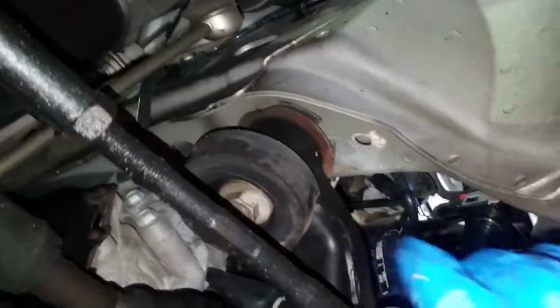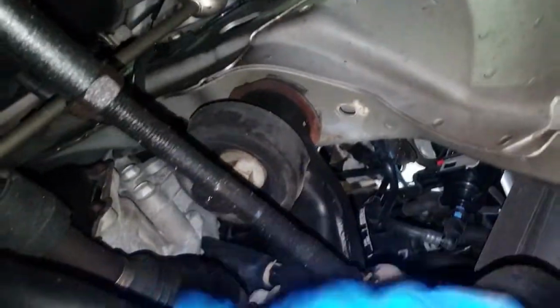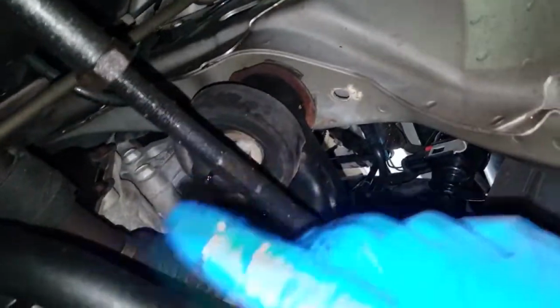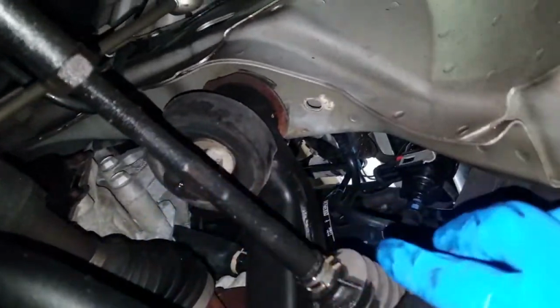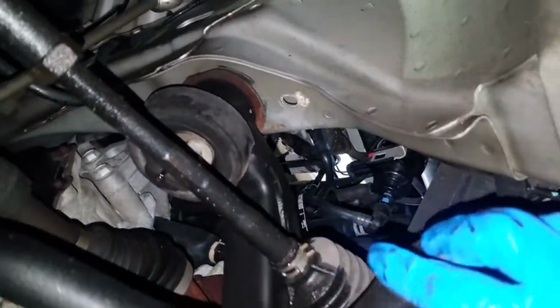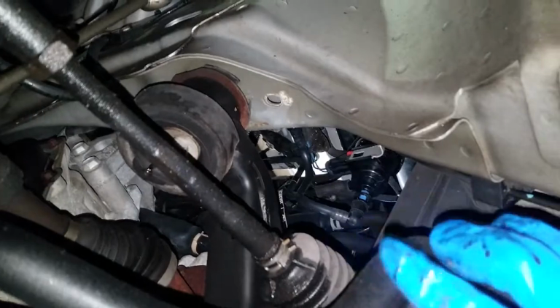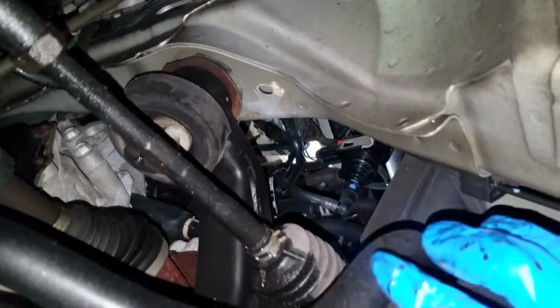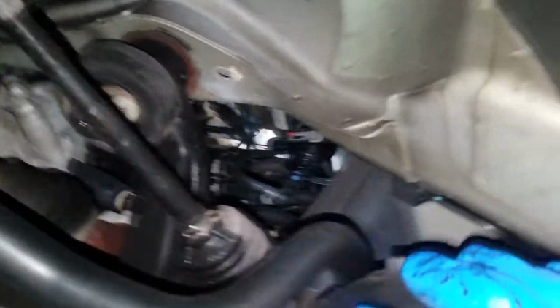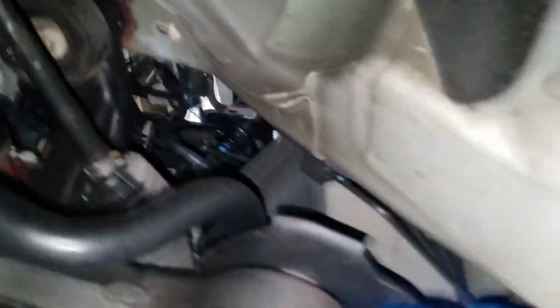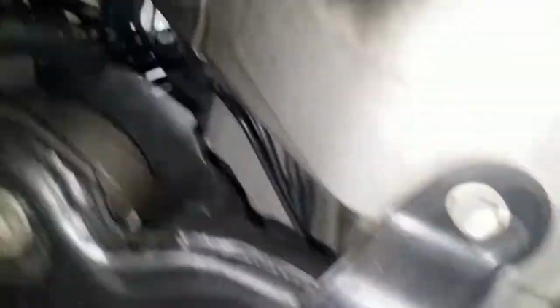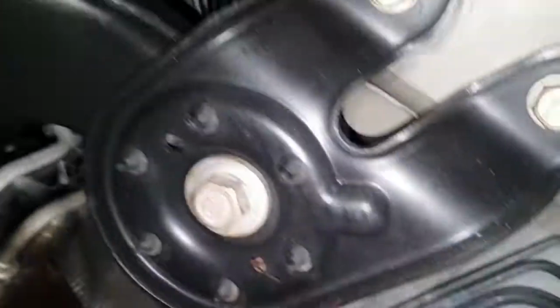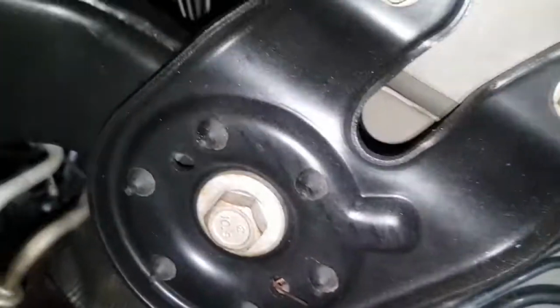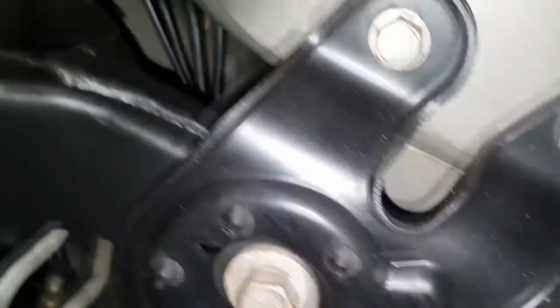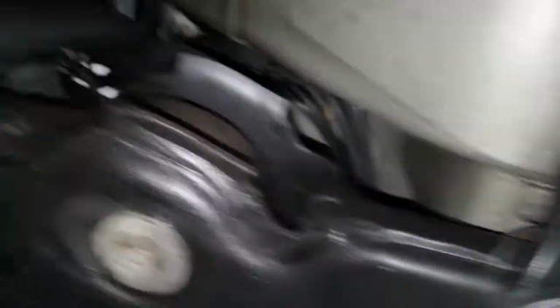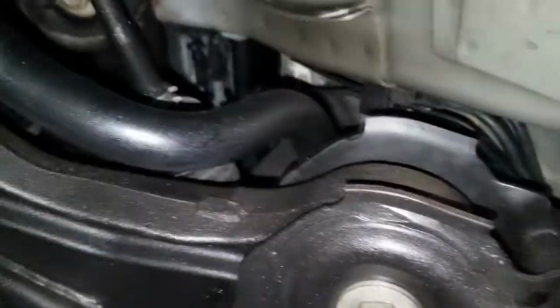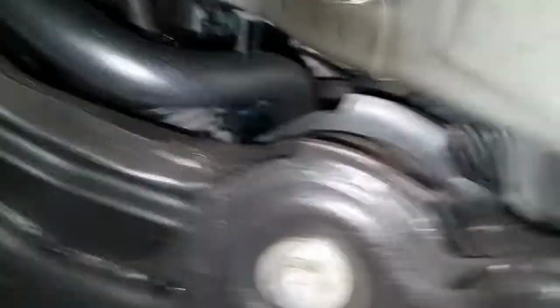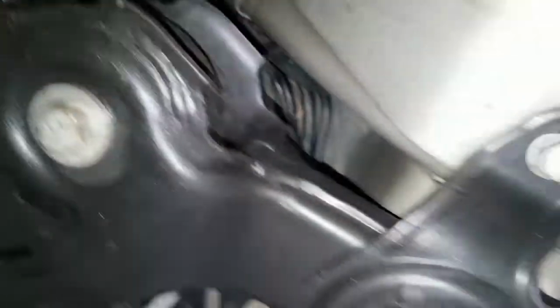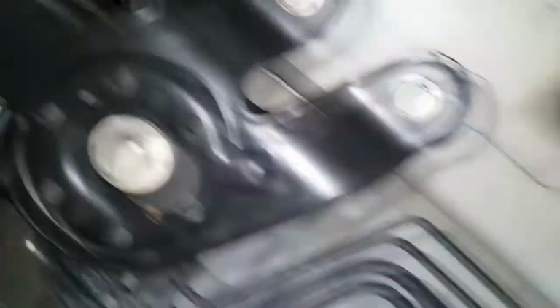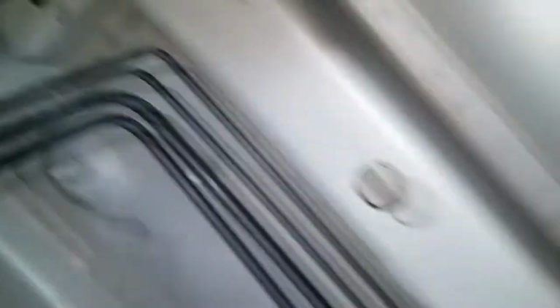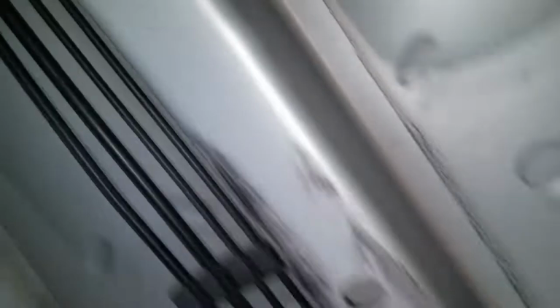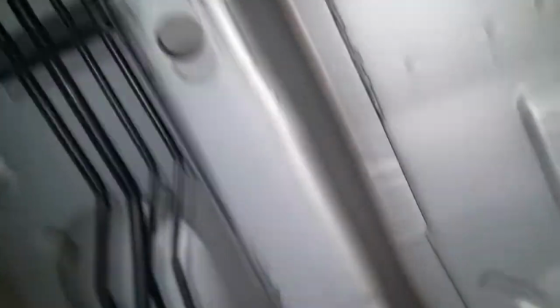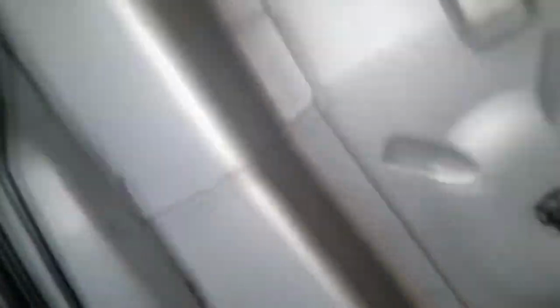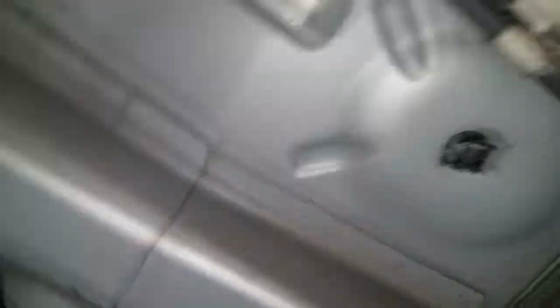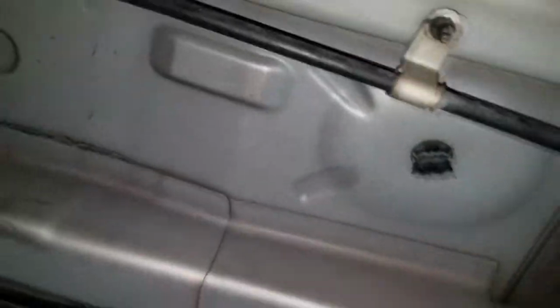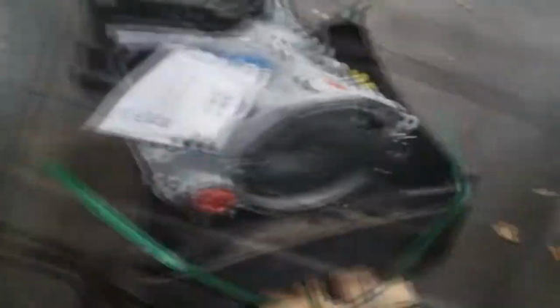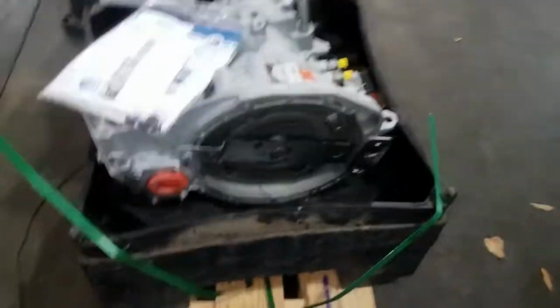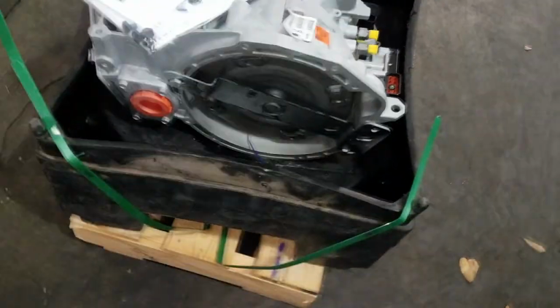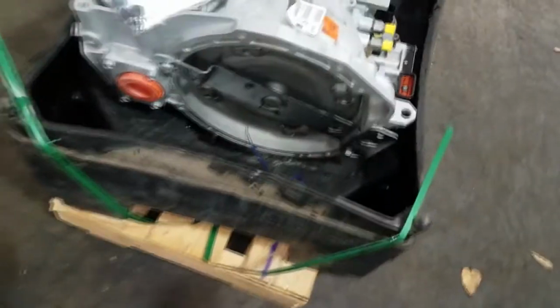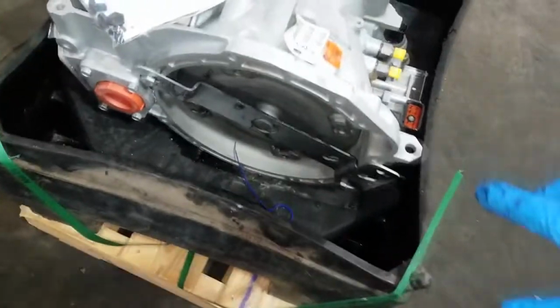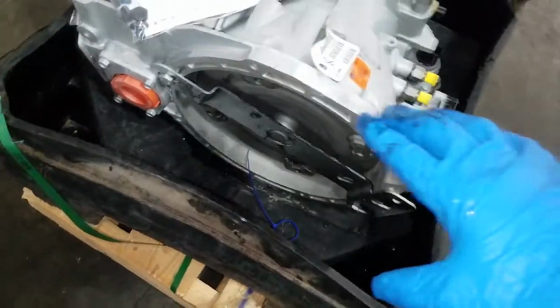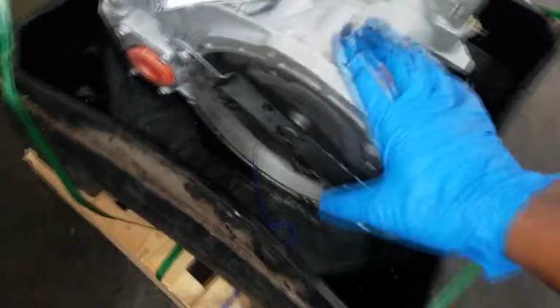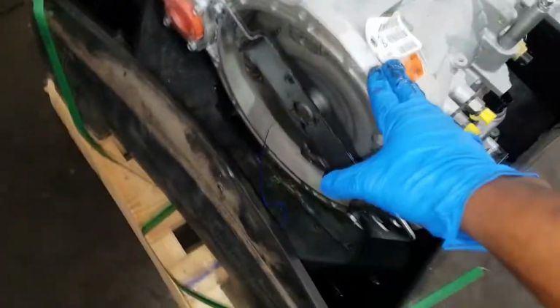I'm going to drop that pan just to get a closer look at the fluid, but regardless, that fluid is overheated. I would not risk trying to repair this transmission. Here is the new transmission I have for her.